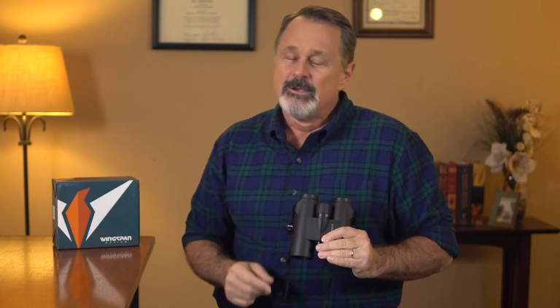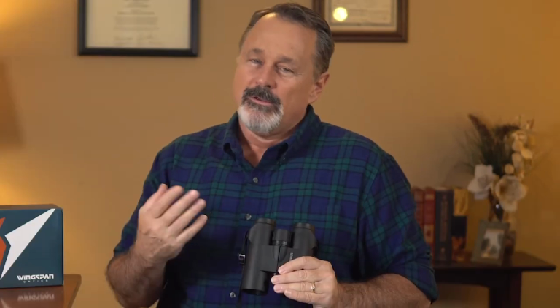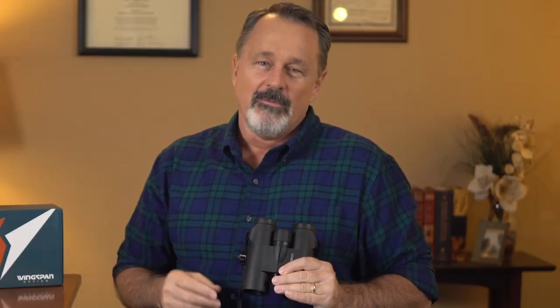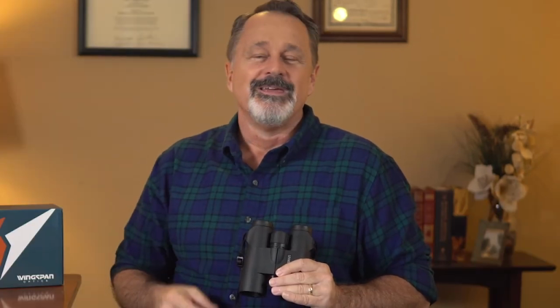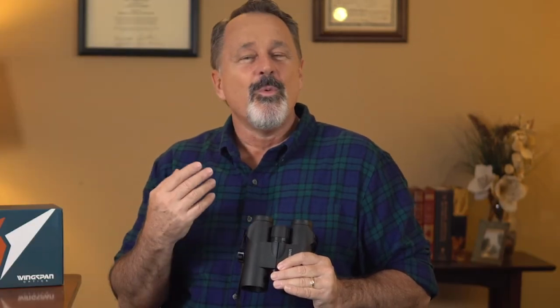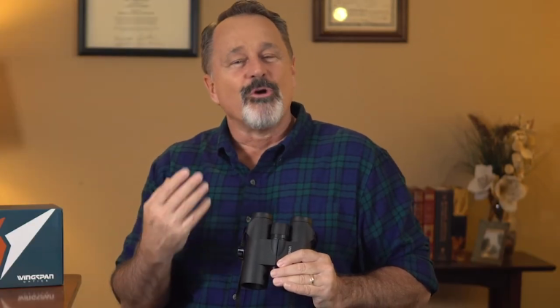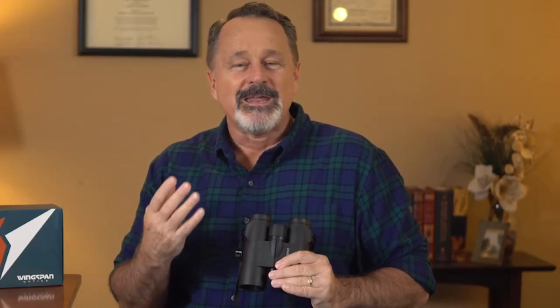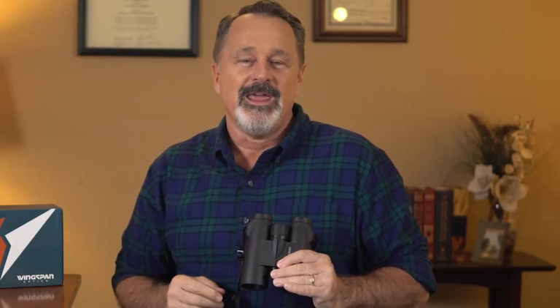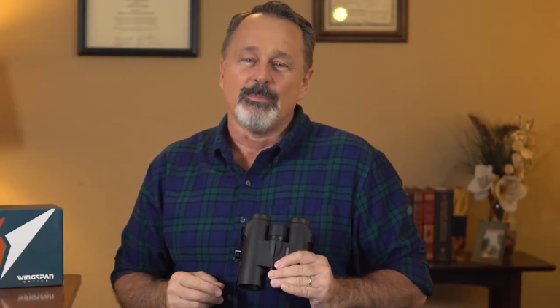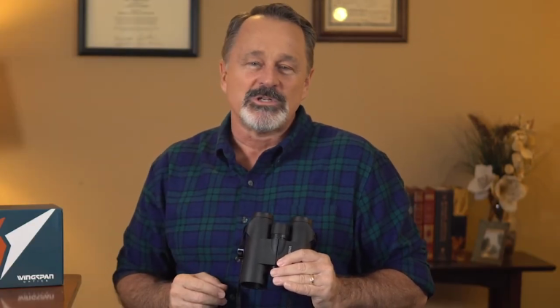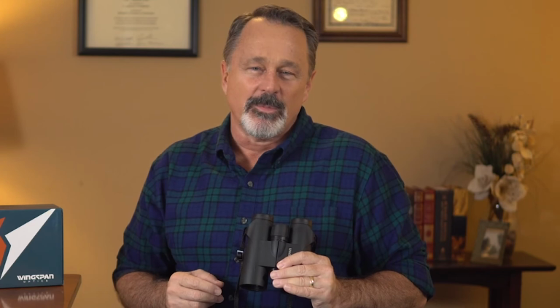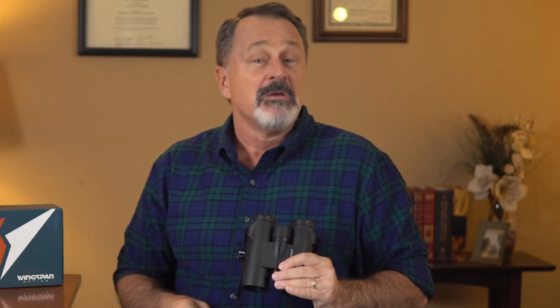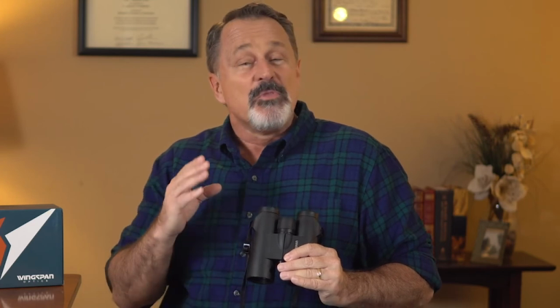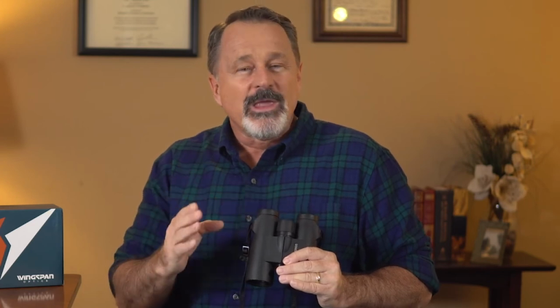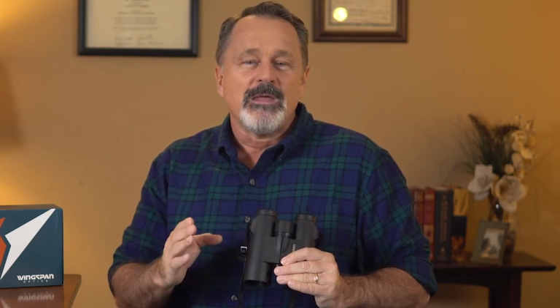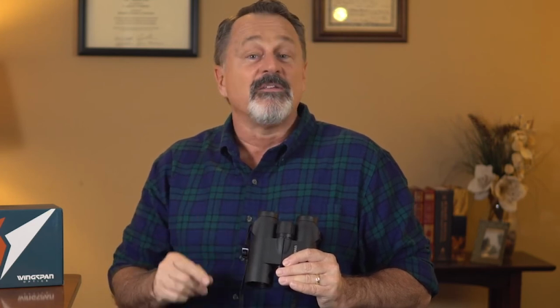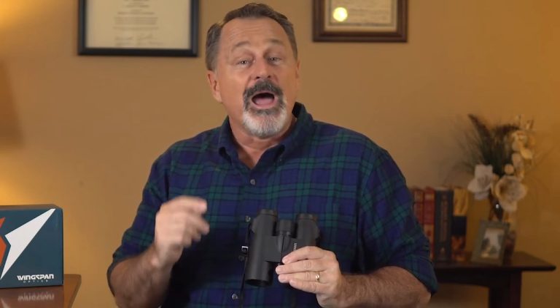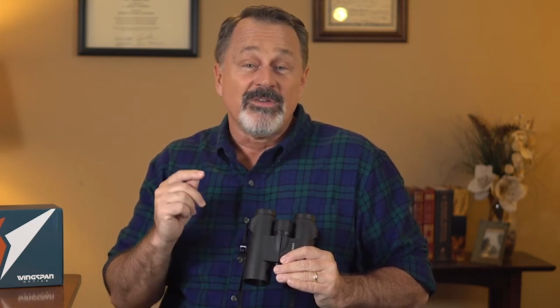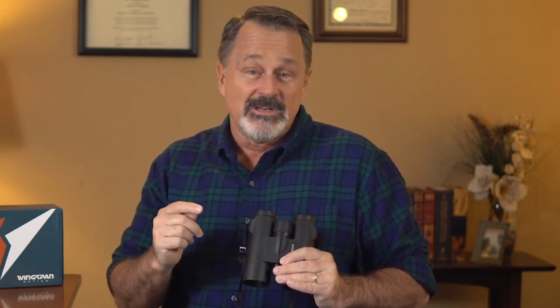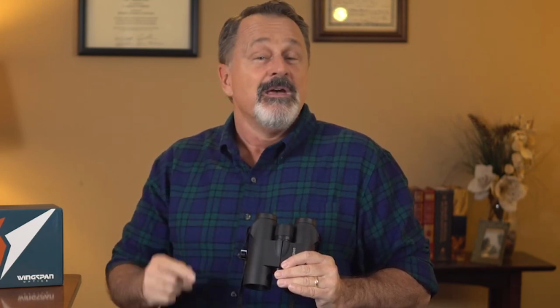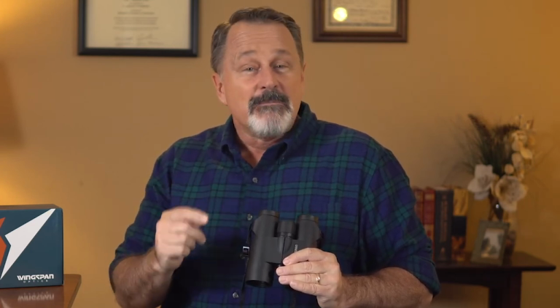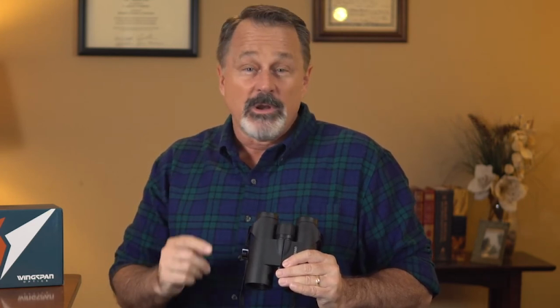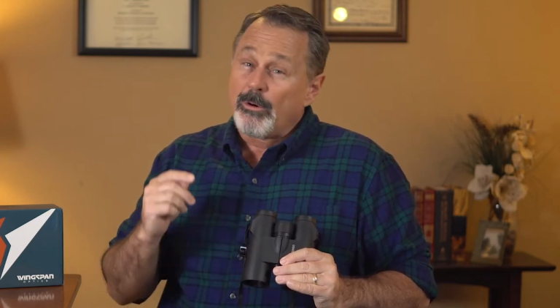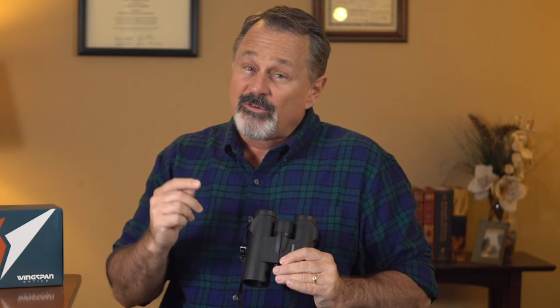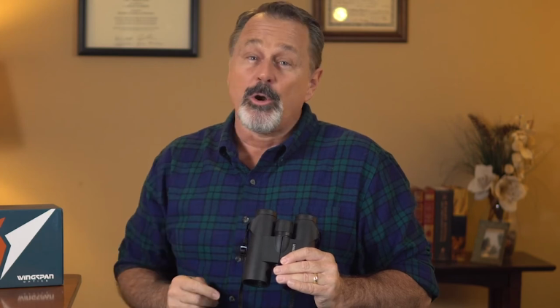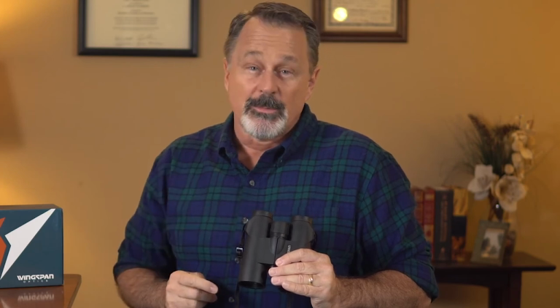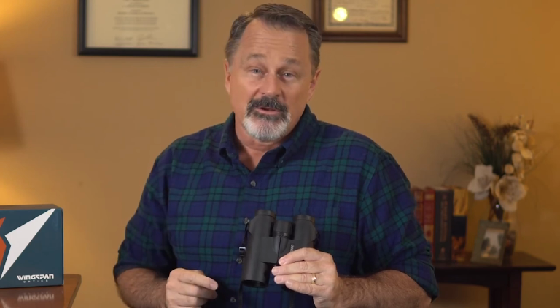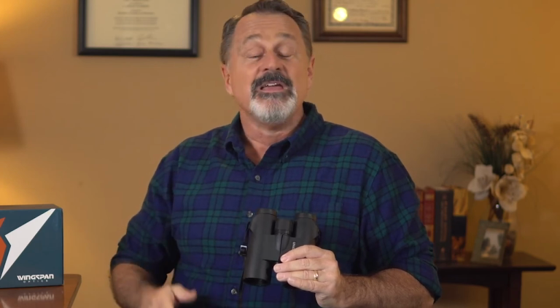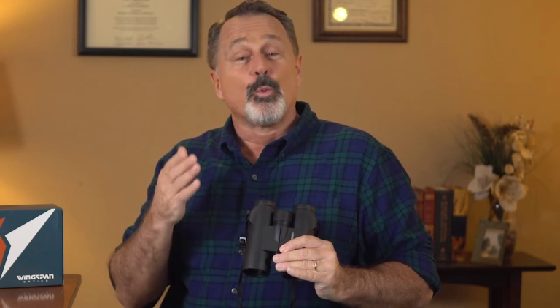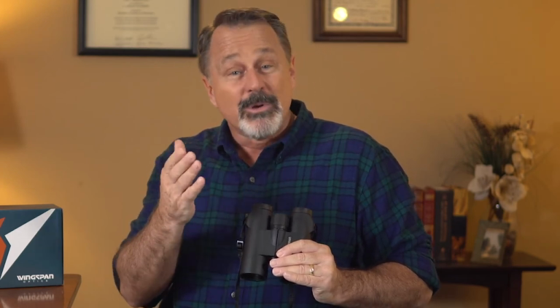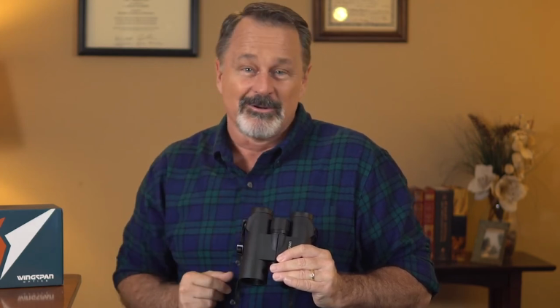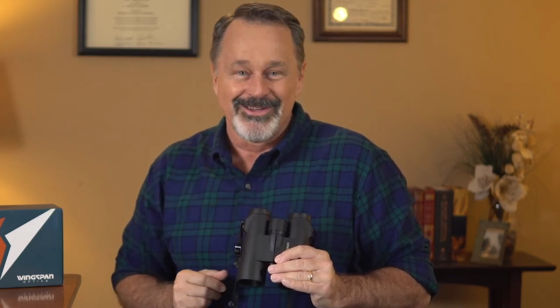So, if you want to dramatically enhance your bird watching experience, then Wingspan Optics WideViews HD 8x42 Professional Bird Watching Binoculars is the right binocular for you.